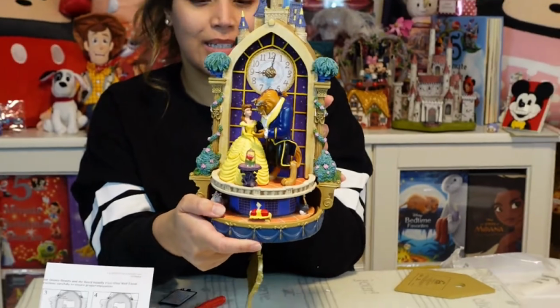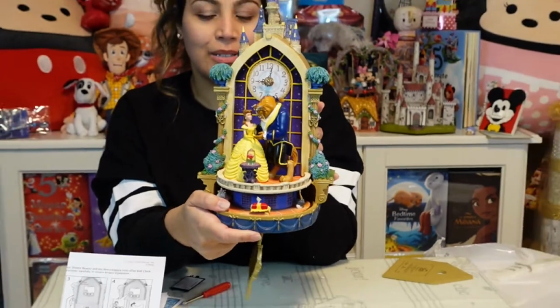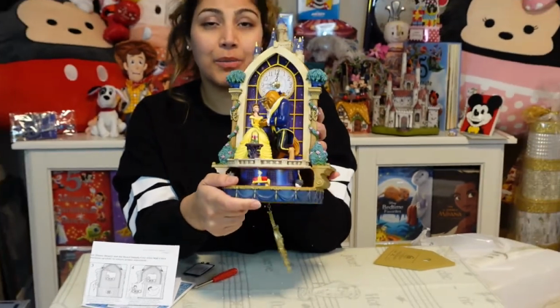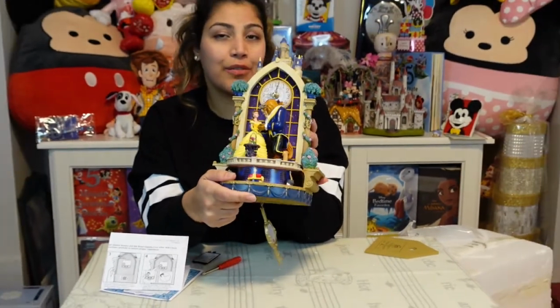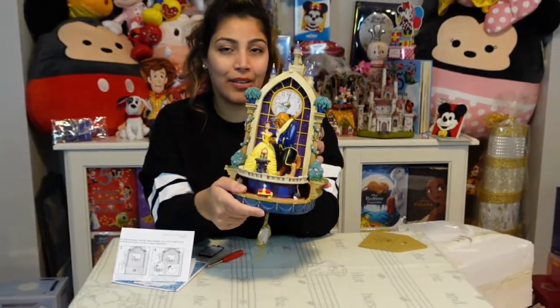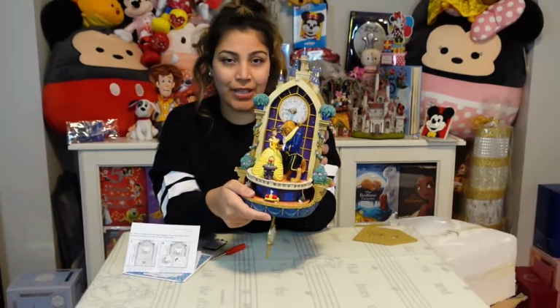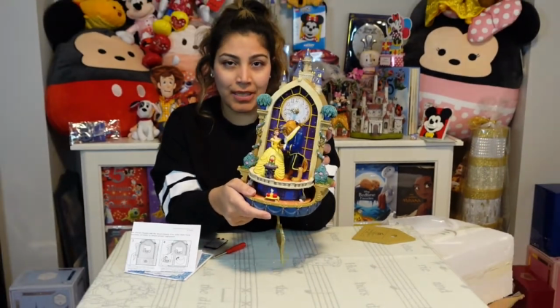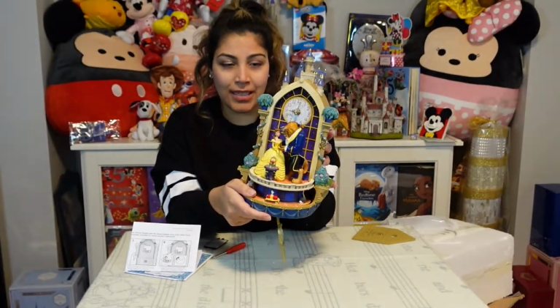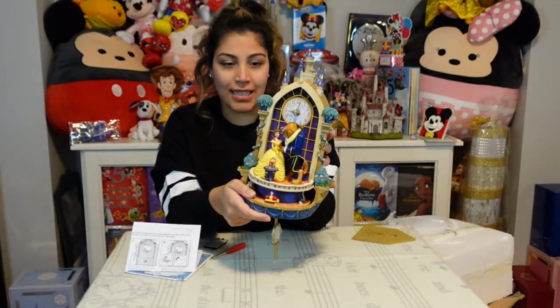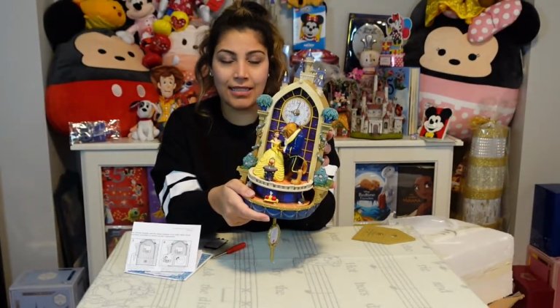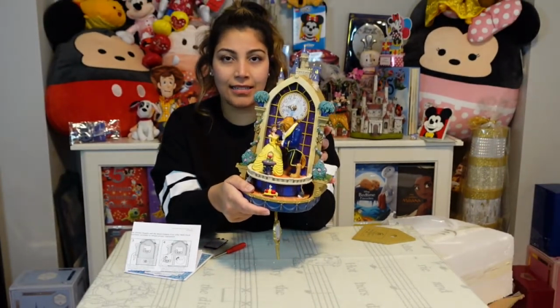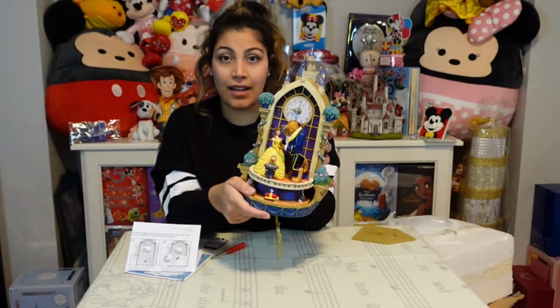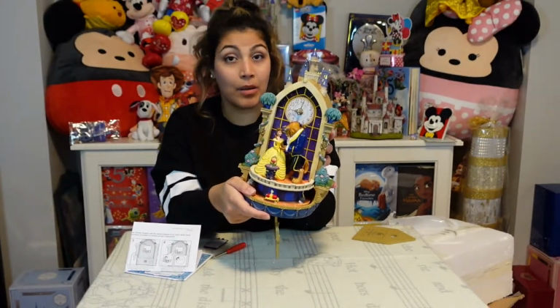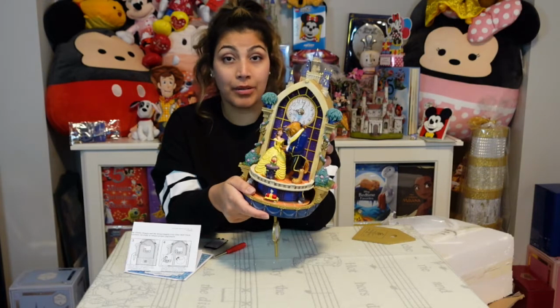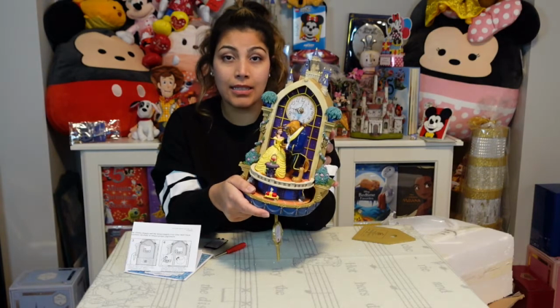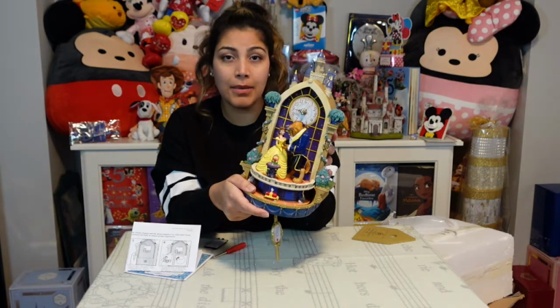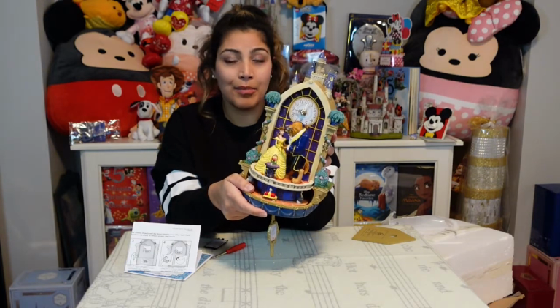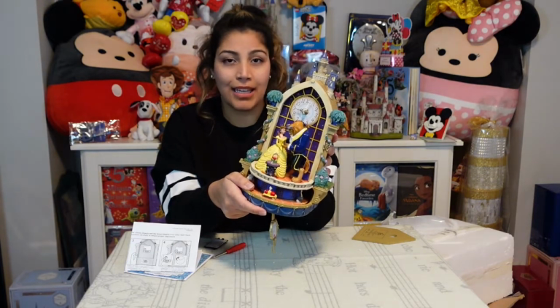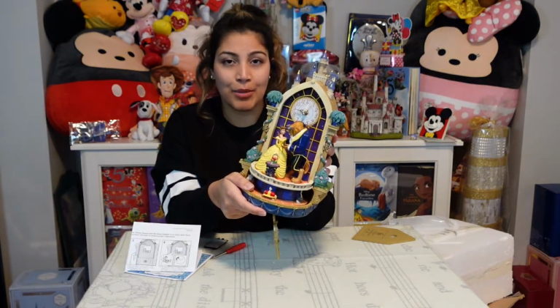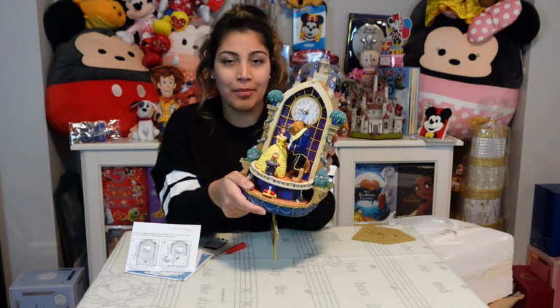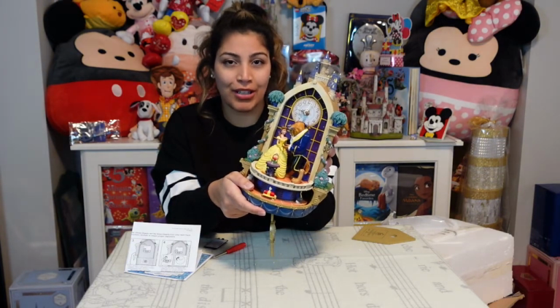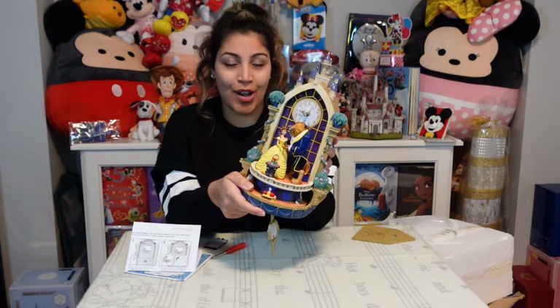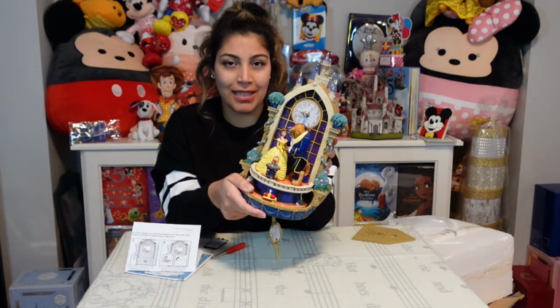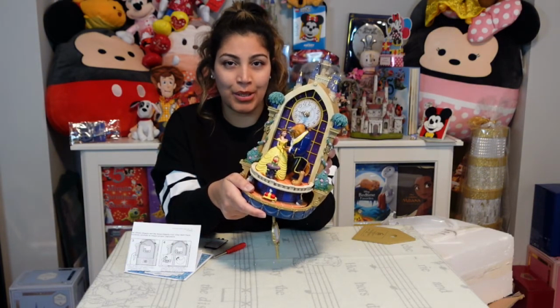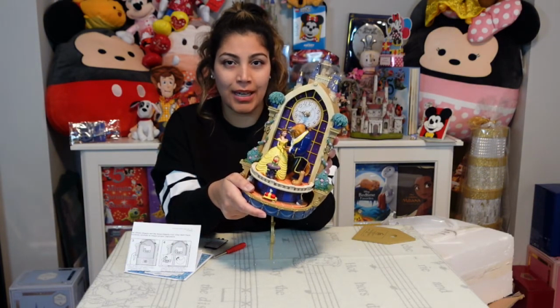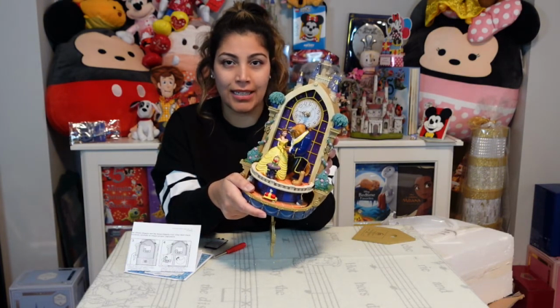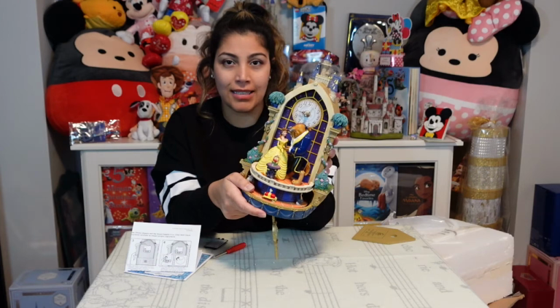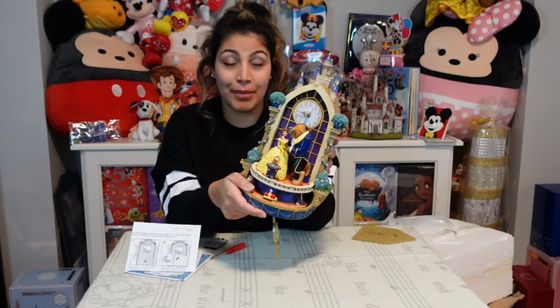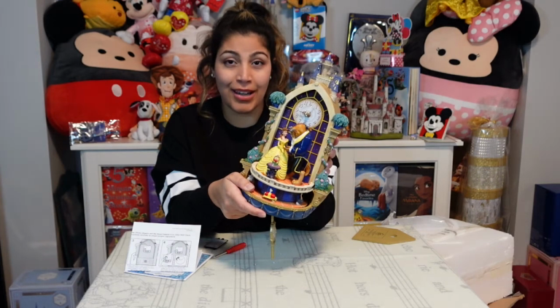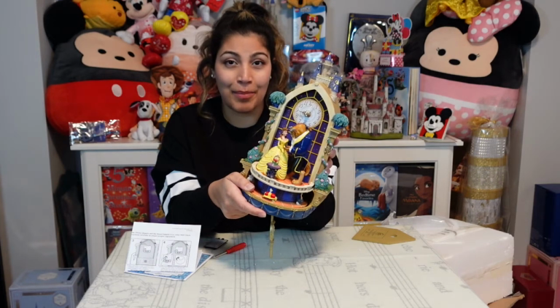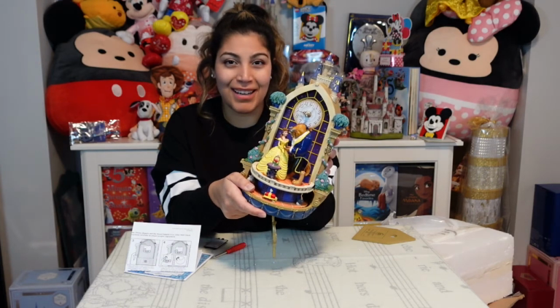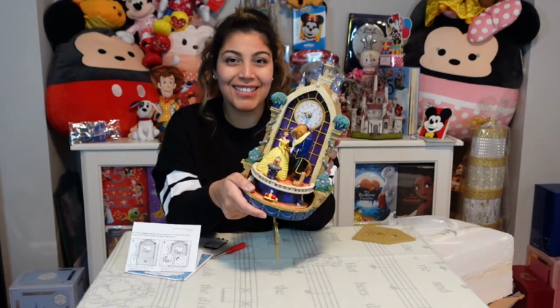Please watch out for my other videos — I'm going to be collecting these as Hallmark releases them. Please like and subscribe, make sure you leave a comment down below, and have a happy and magical day.